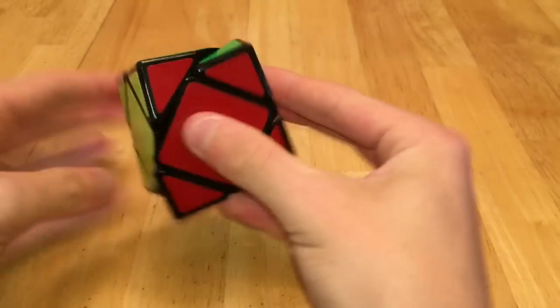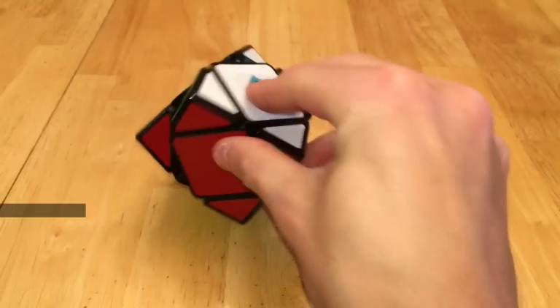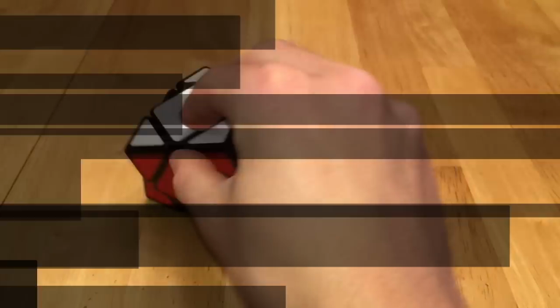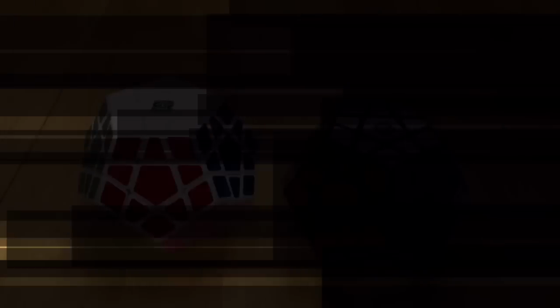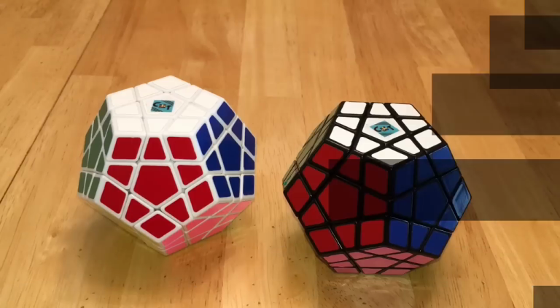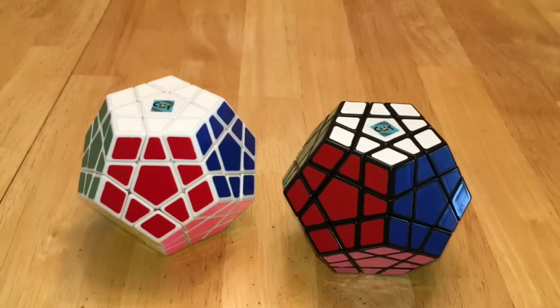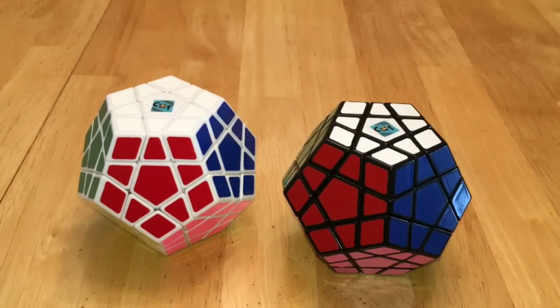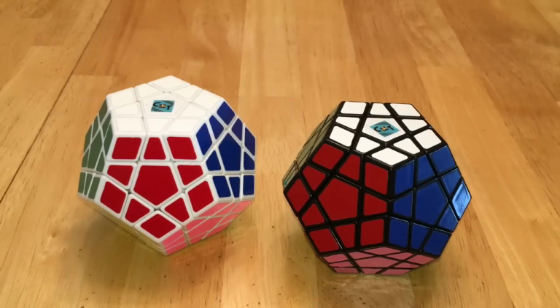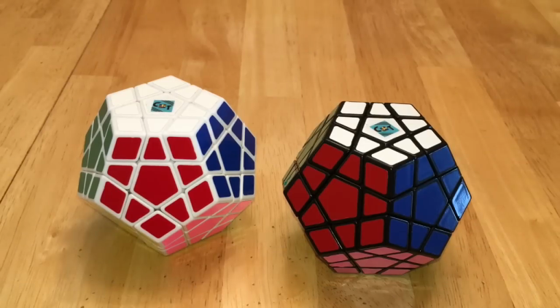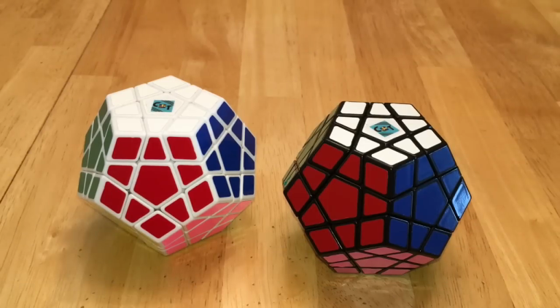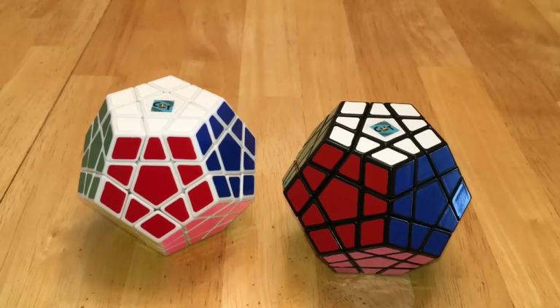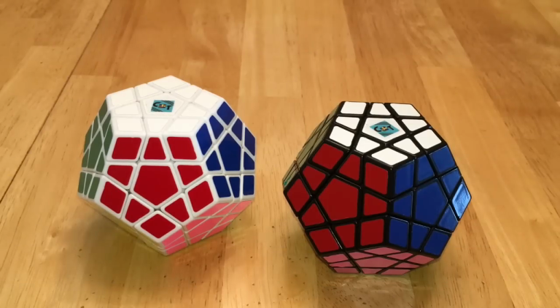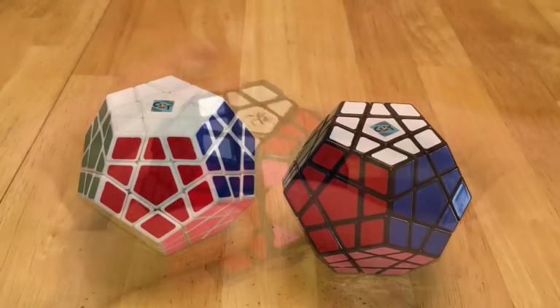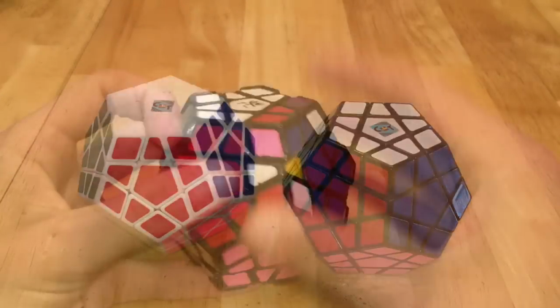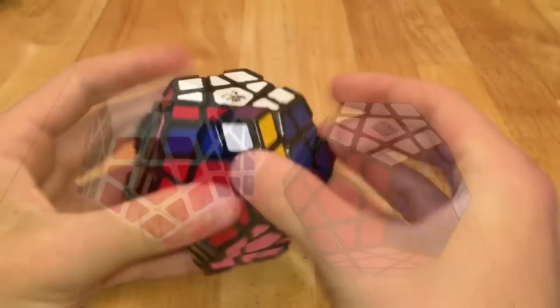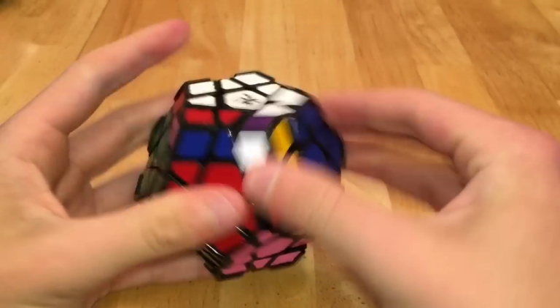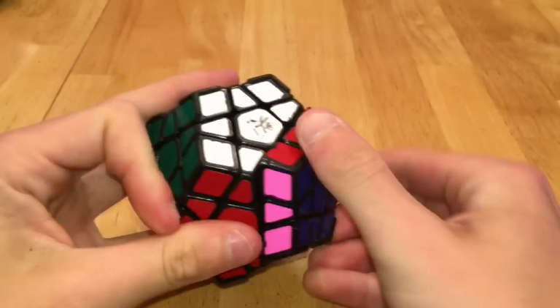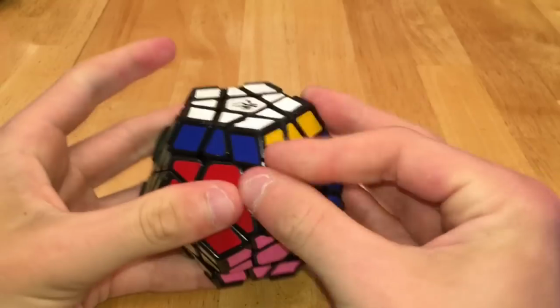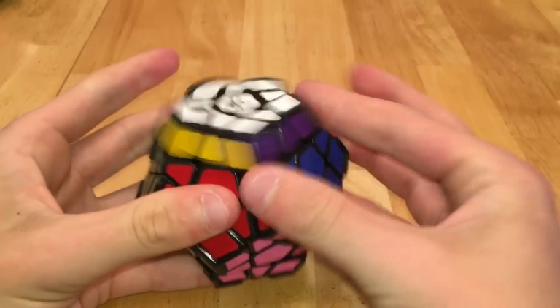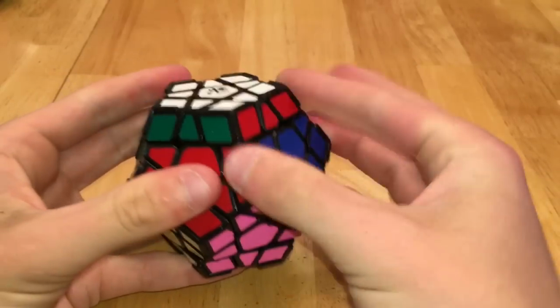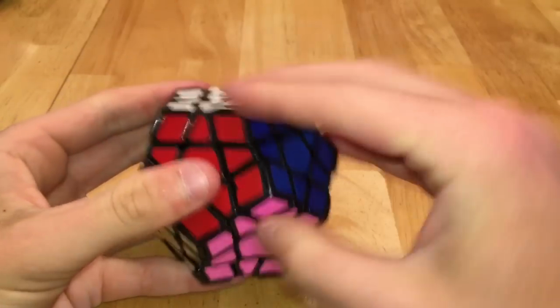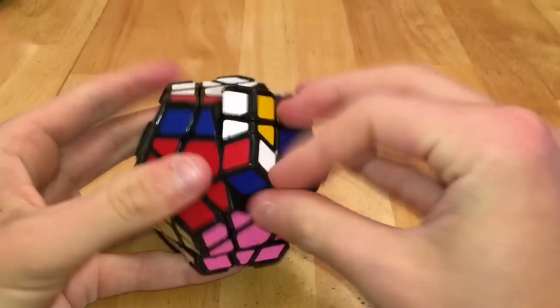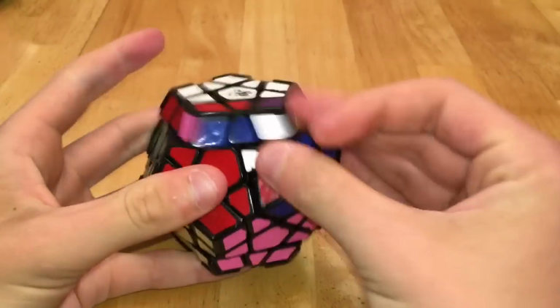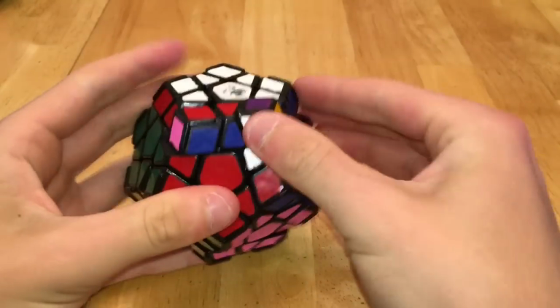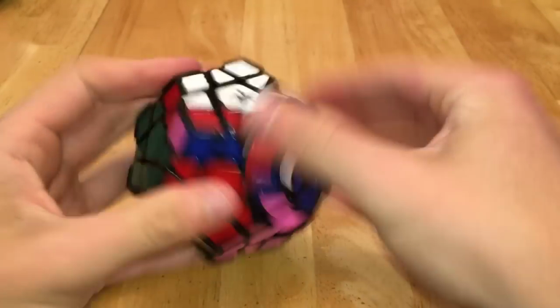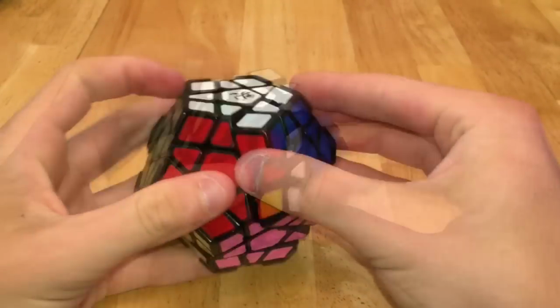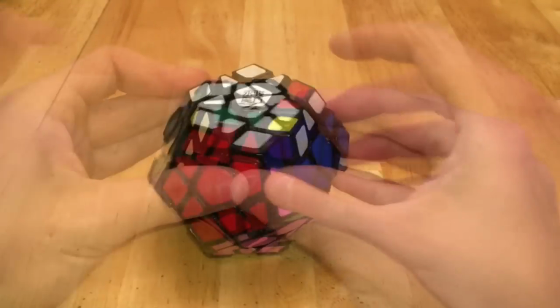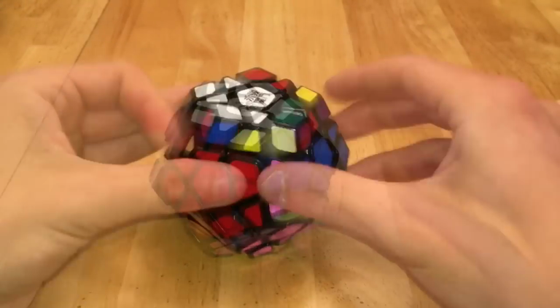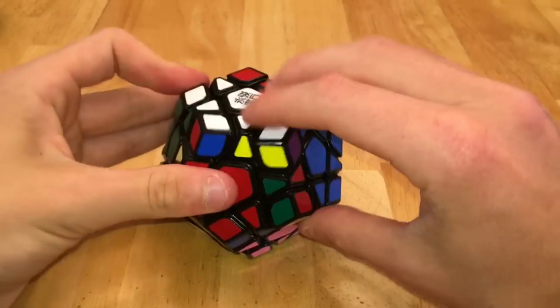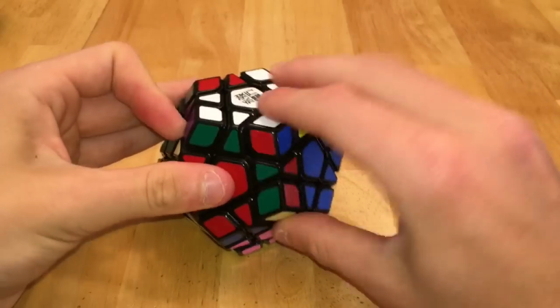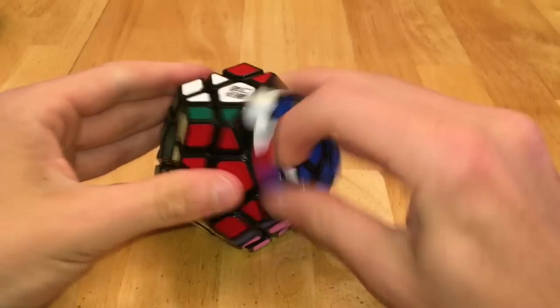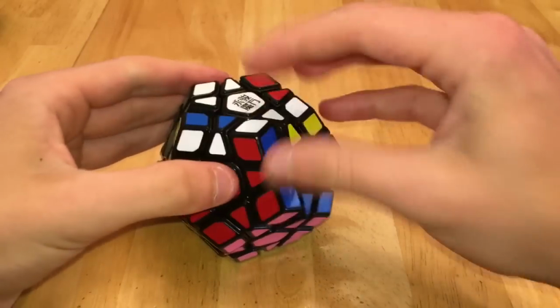Next for Megaminxes, I have two Changshao Megaminxes, a Dian with ridges which is my backup main, and then the YJ Yoohoo Megaminx, which is my main.